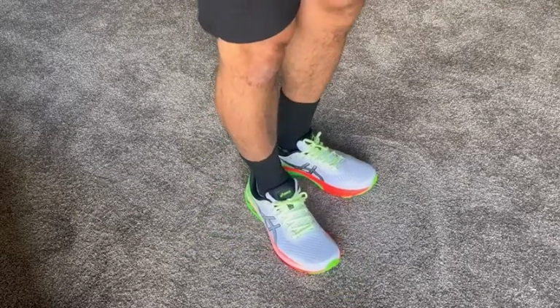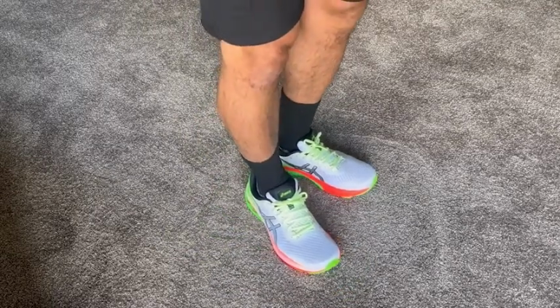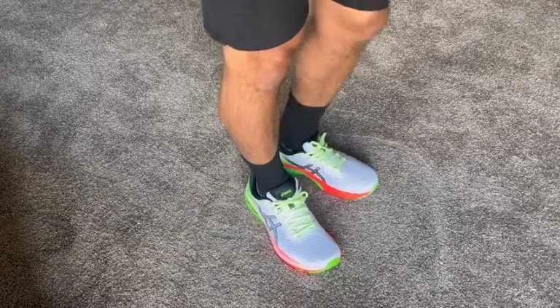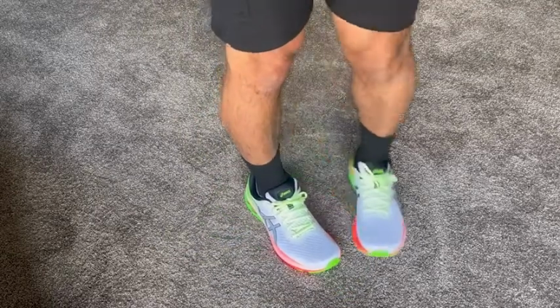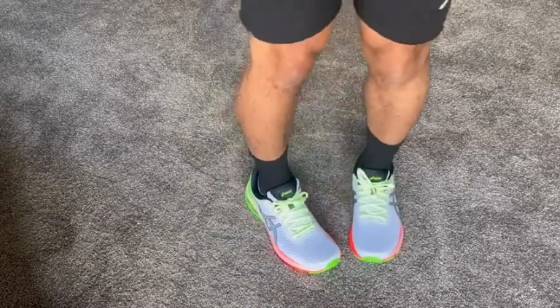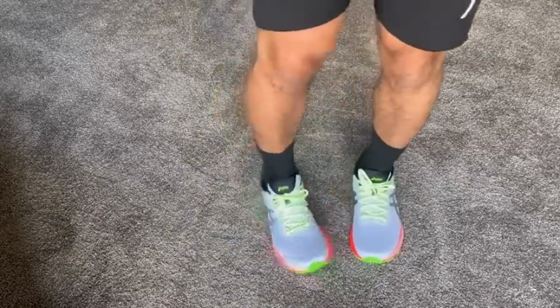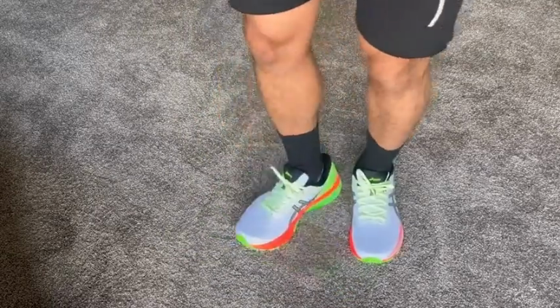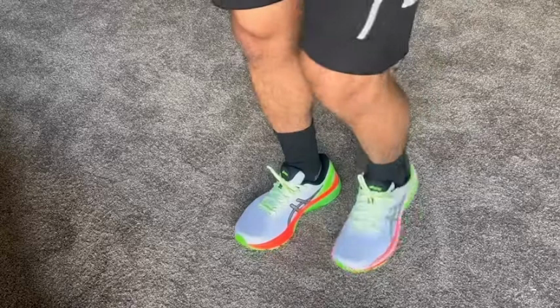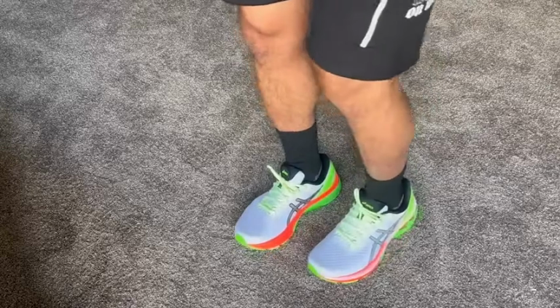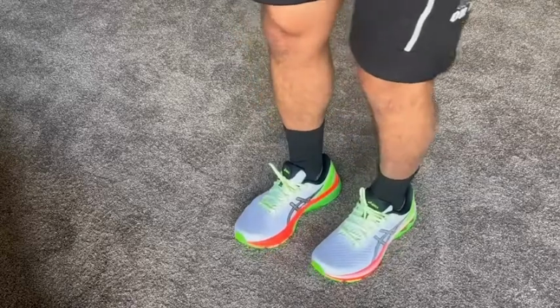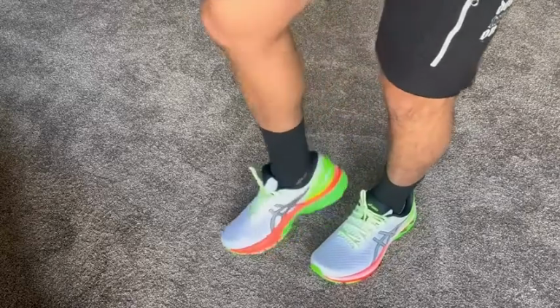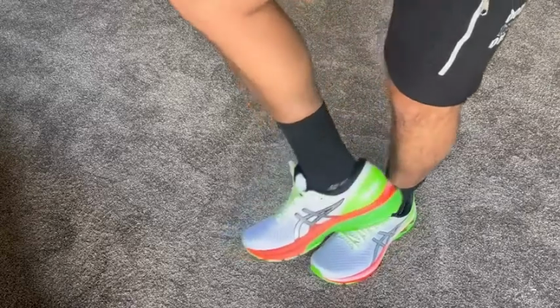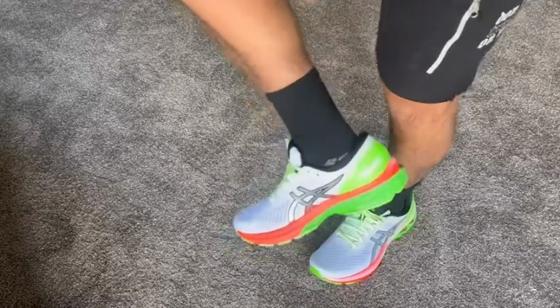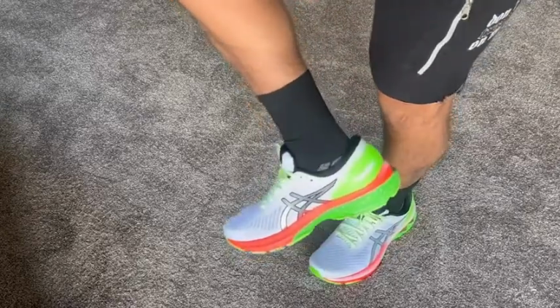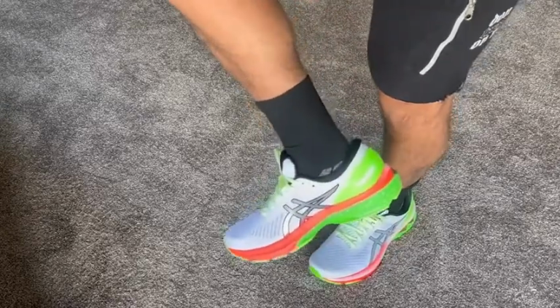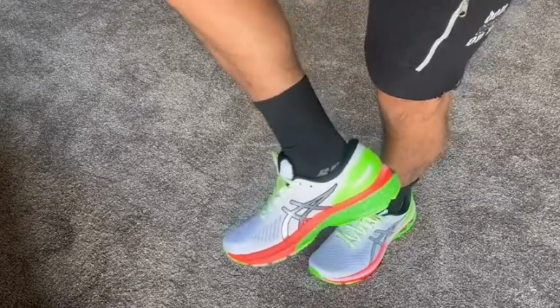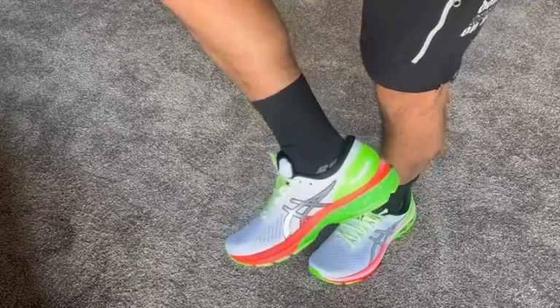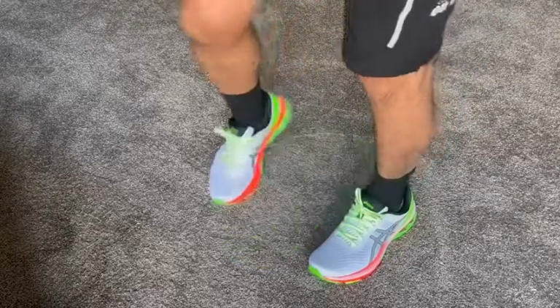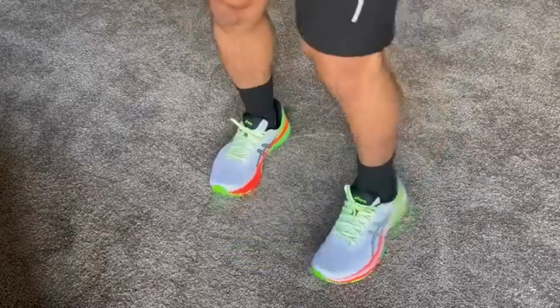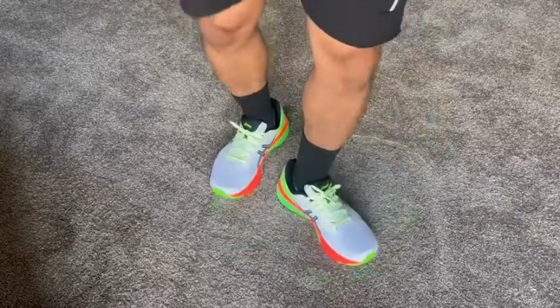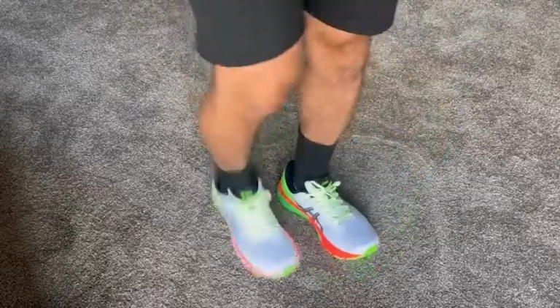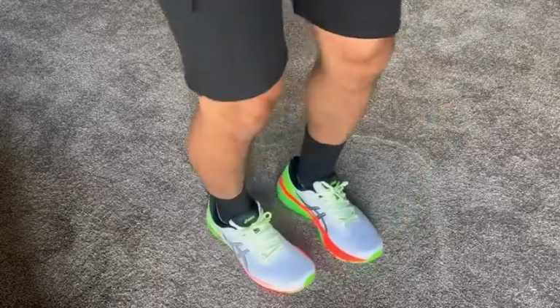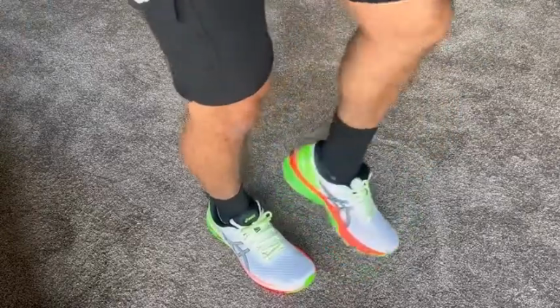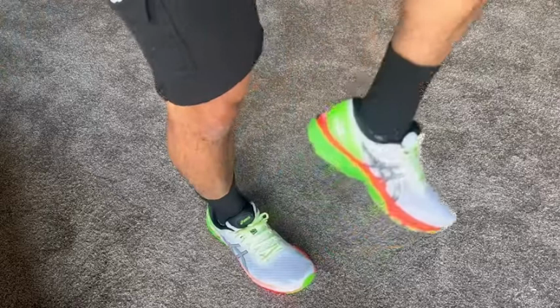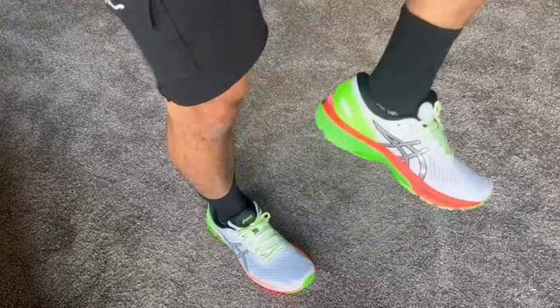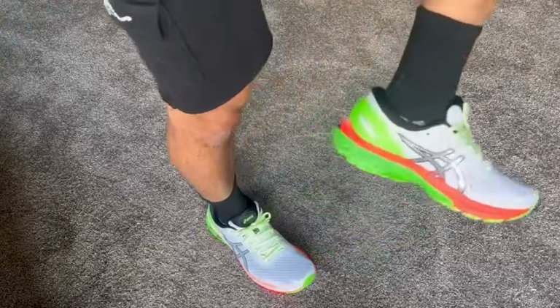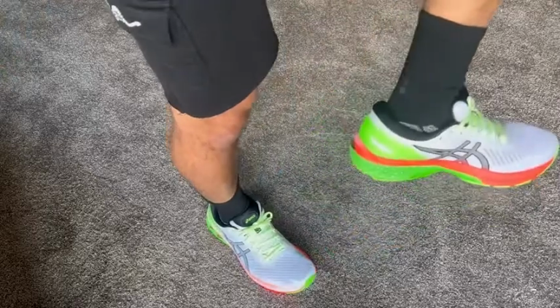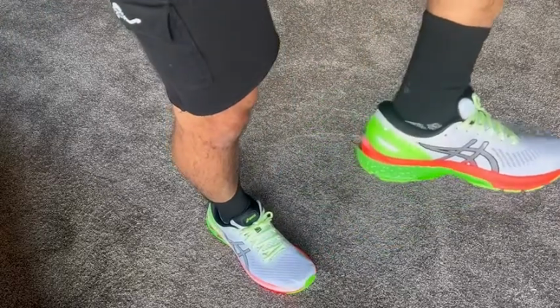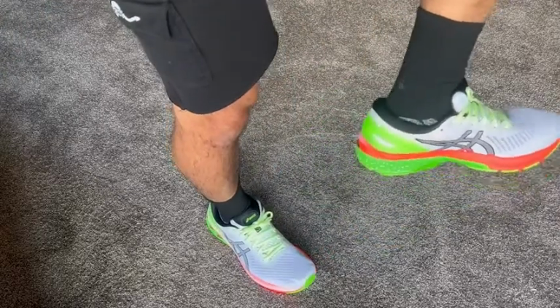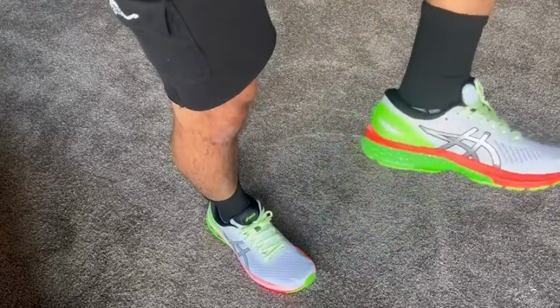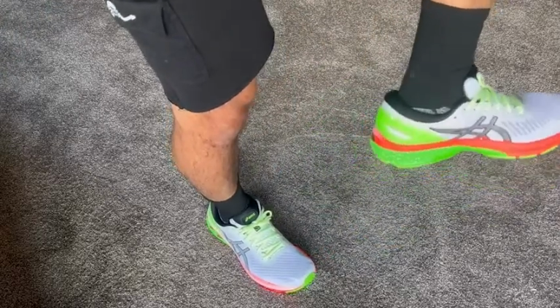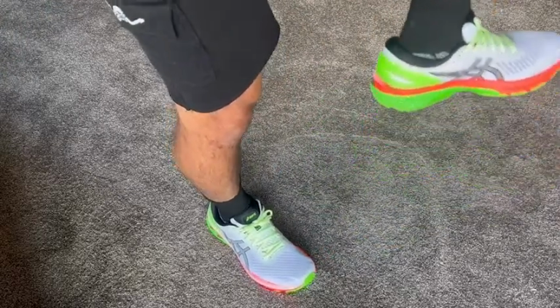Okay guys, here they're on and they look fantastic — look at that. They feel great and they look amazing.